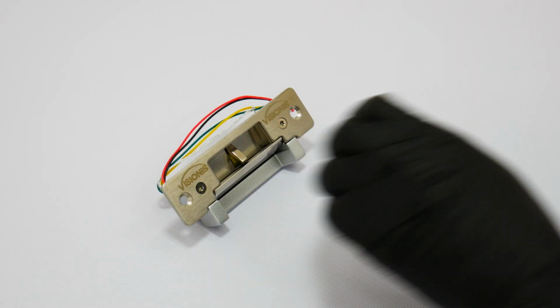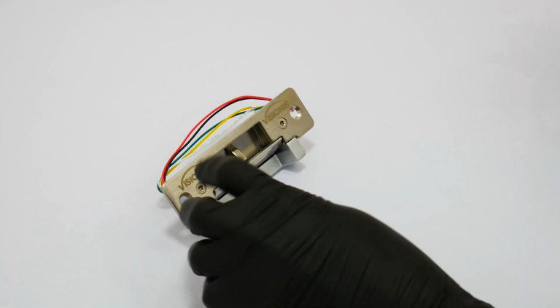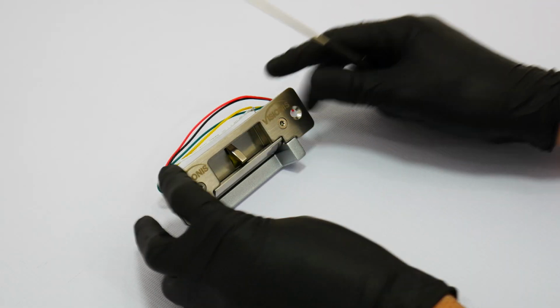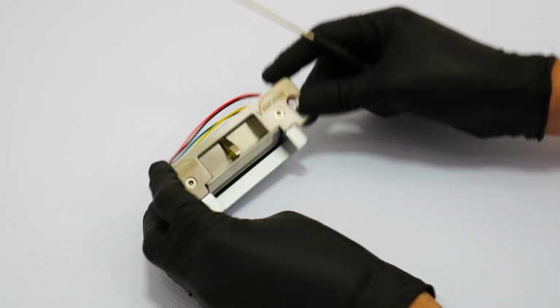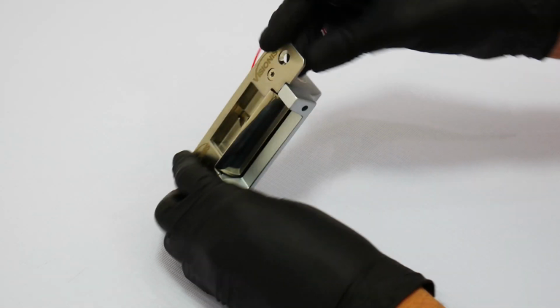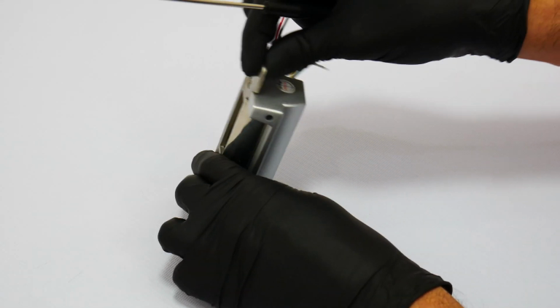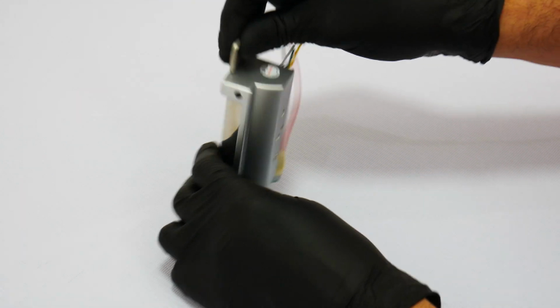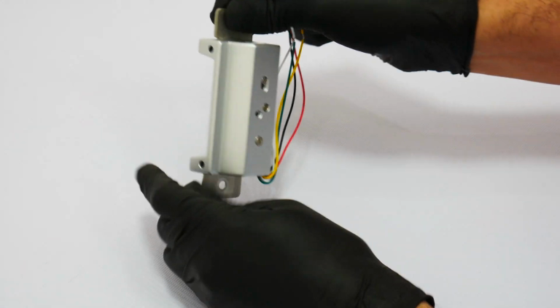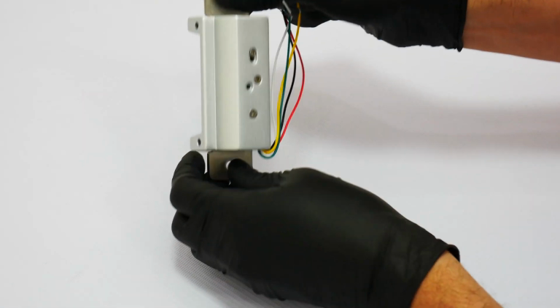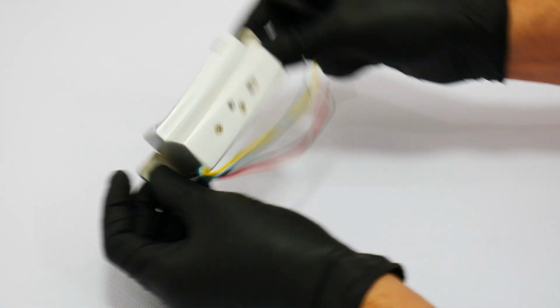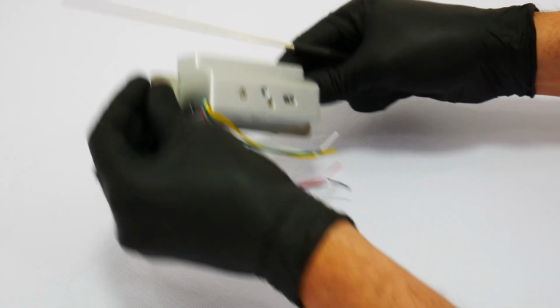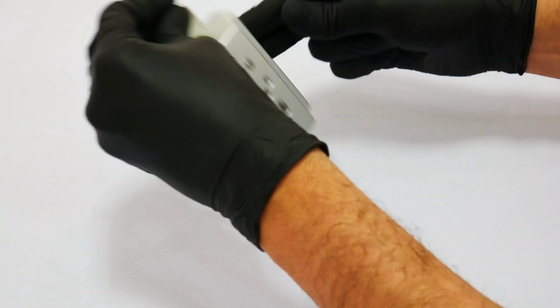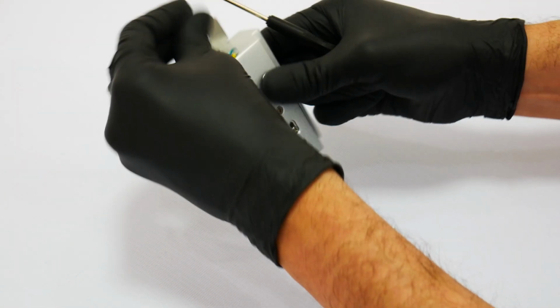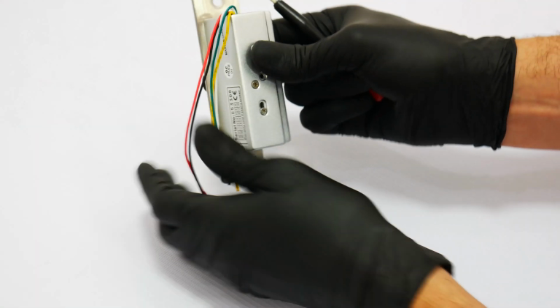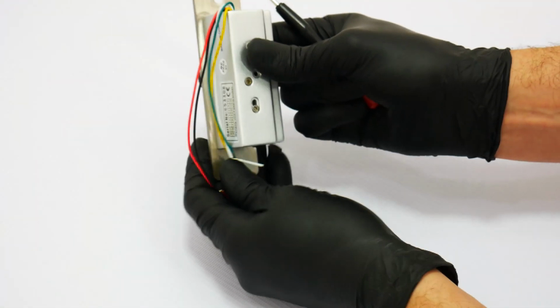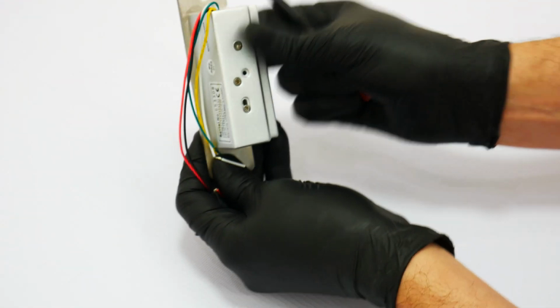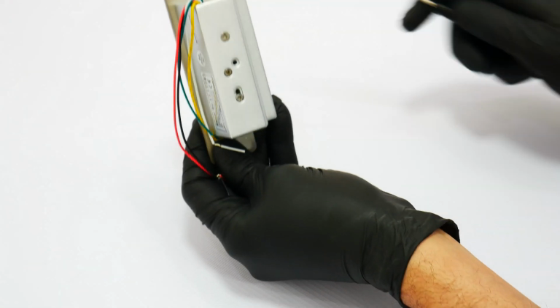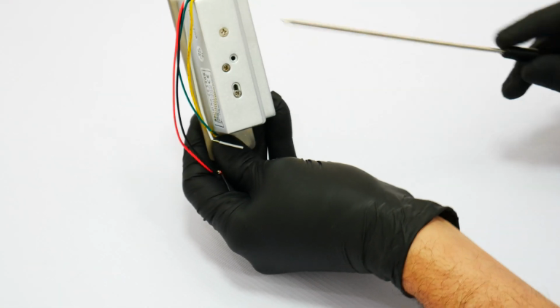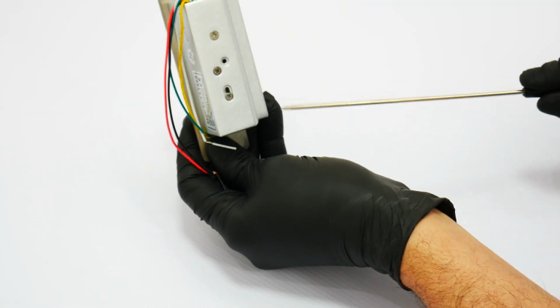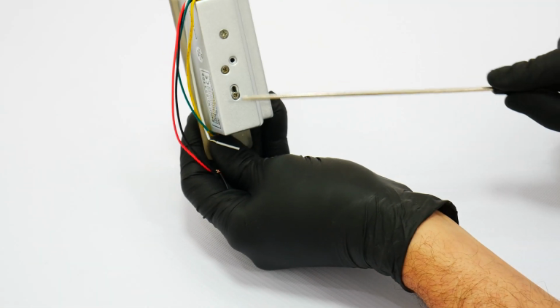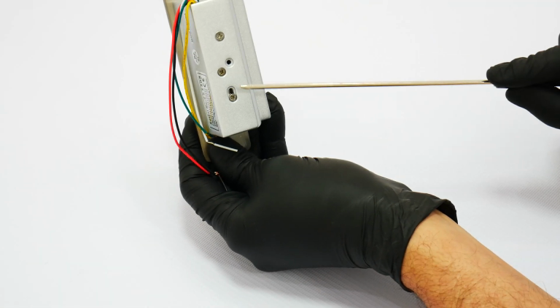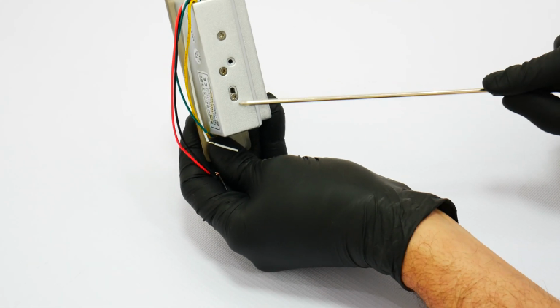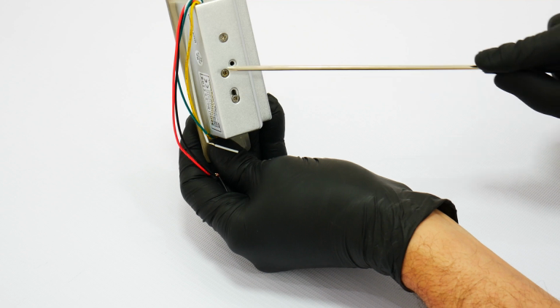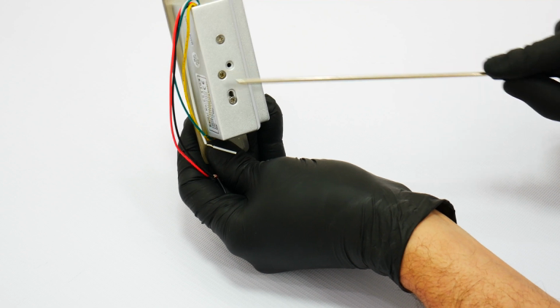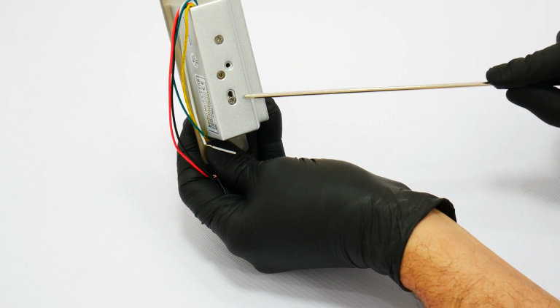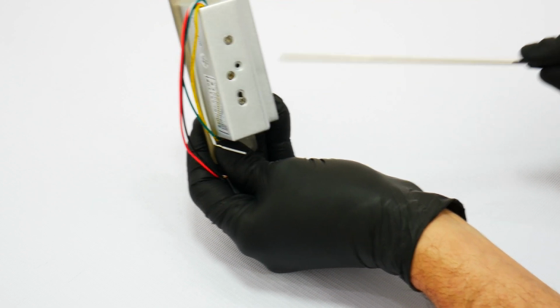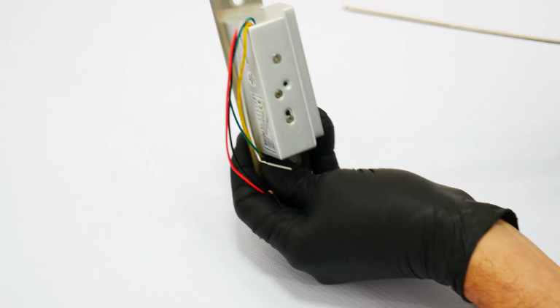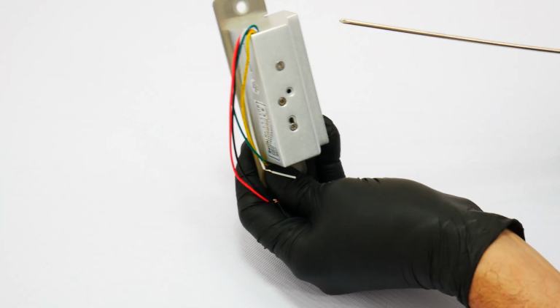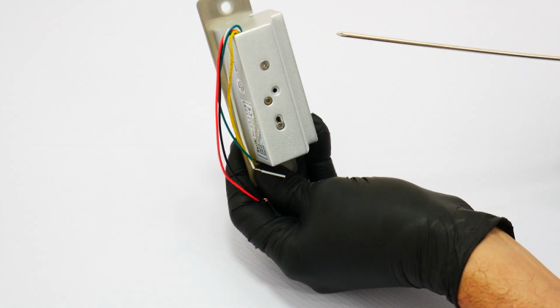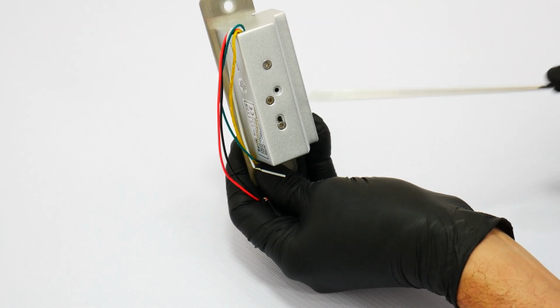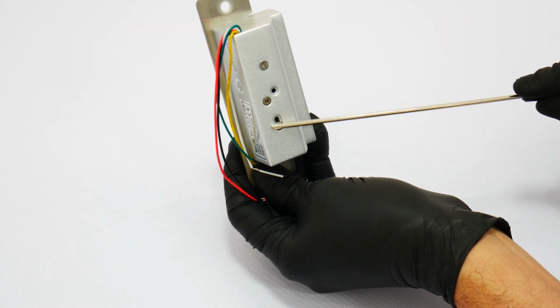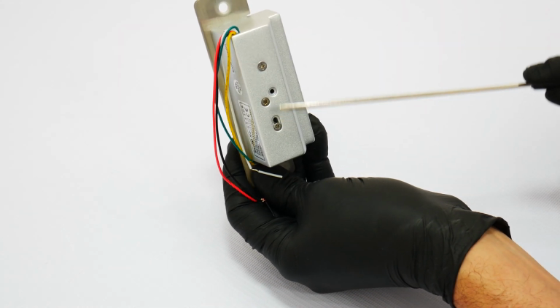This lock can be adjusted to fail-safe and fail-secure. This can be adjusted on the back of the strike. You will see that there is a screw that can be adjusted with the different functions.